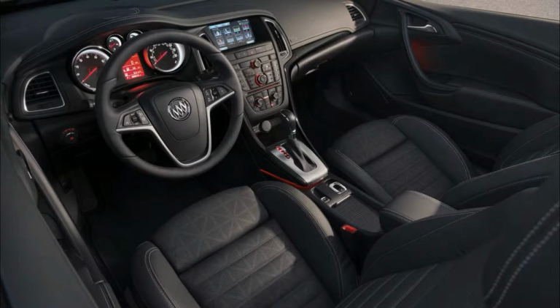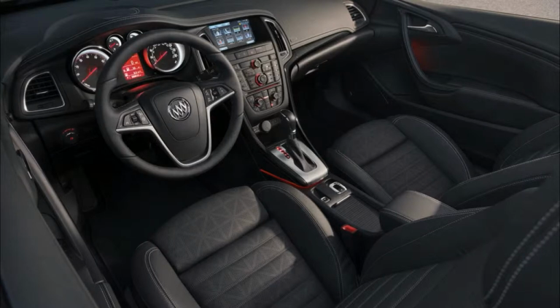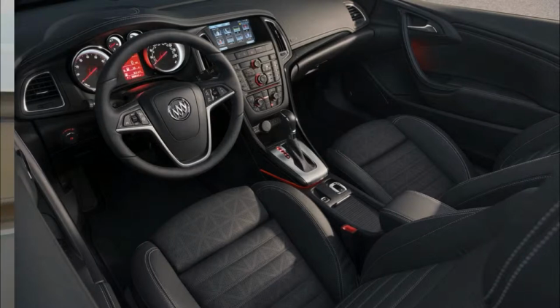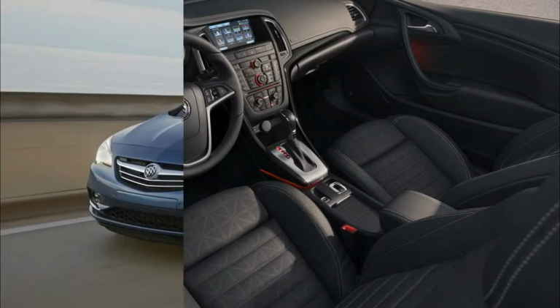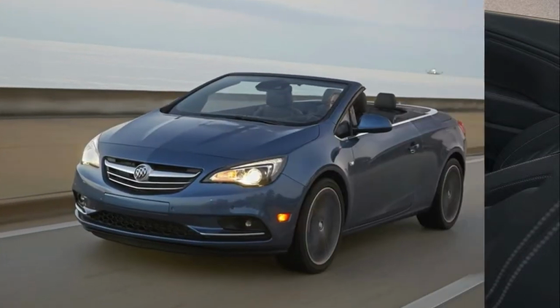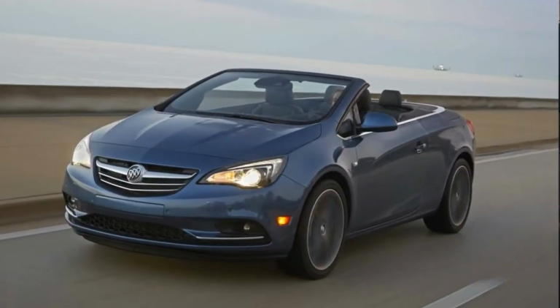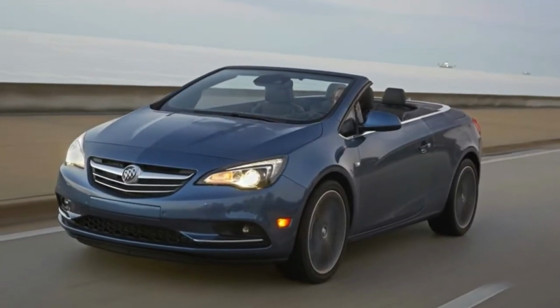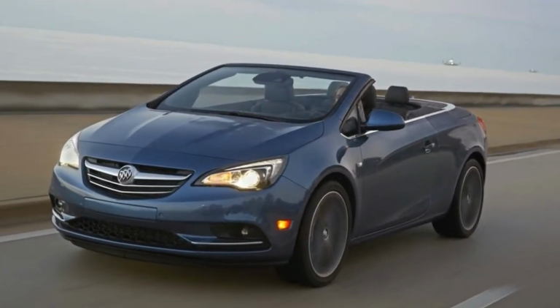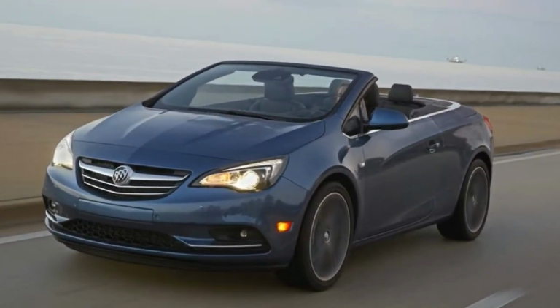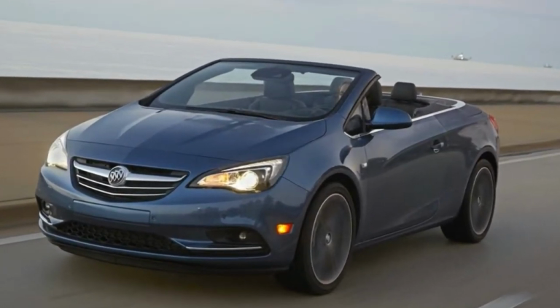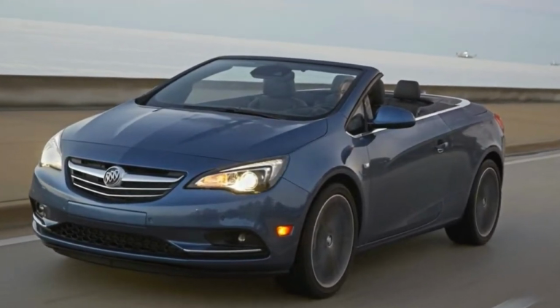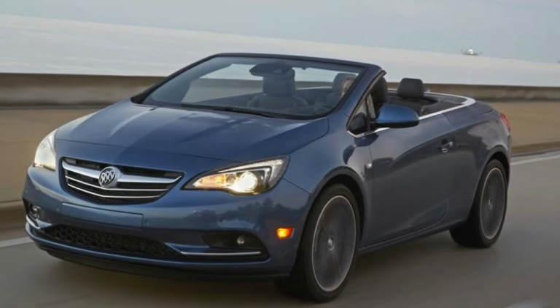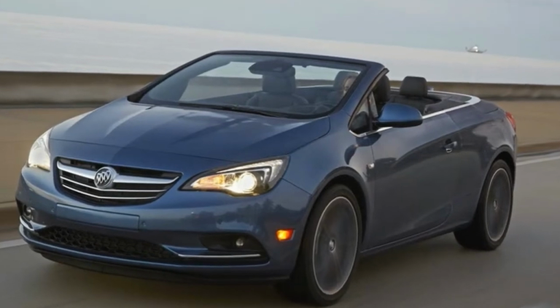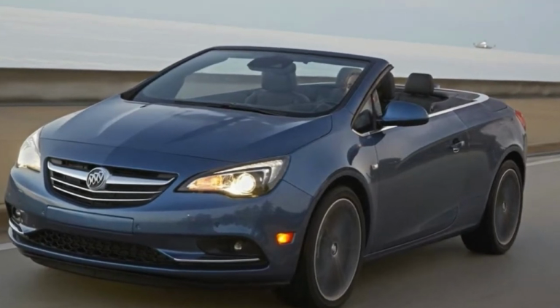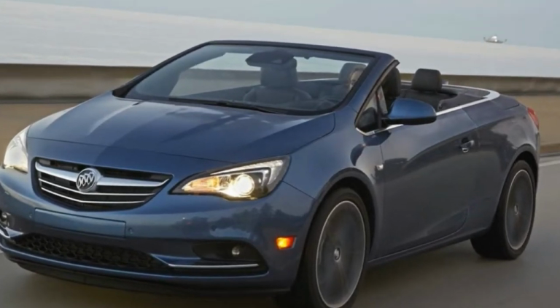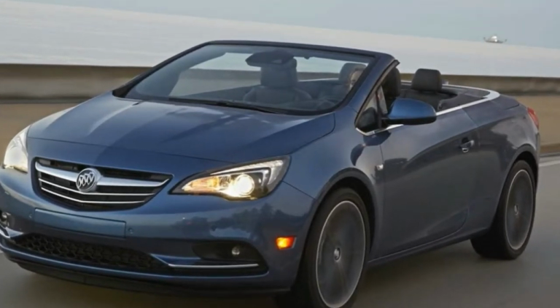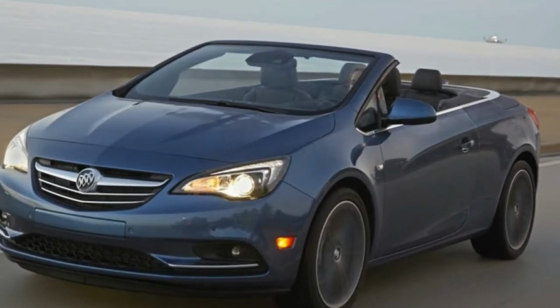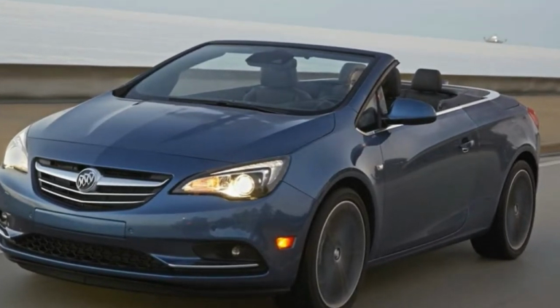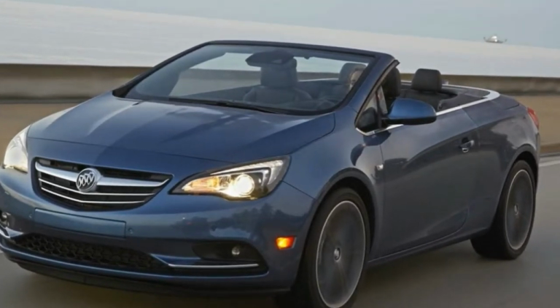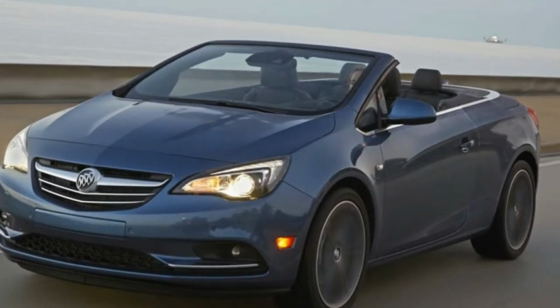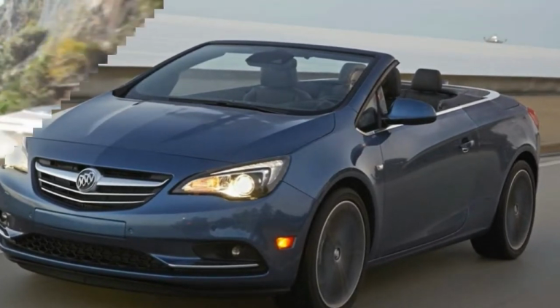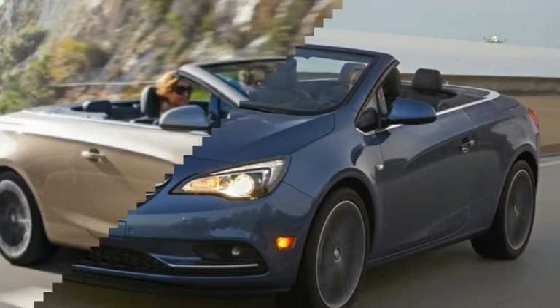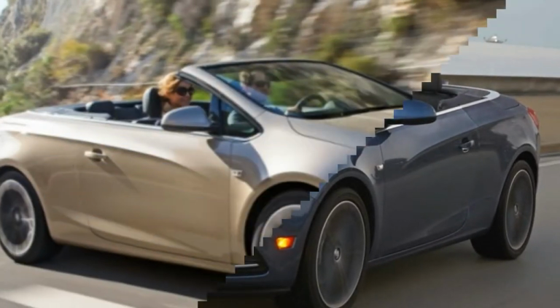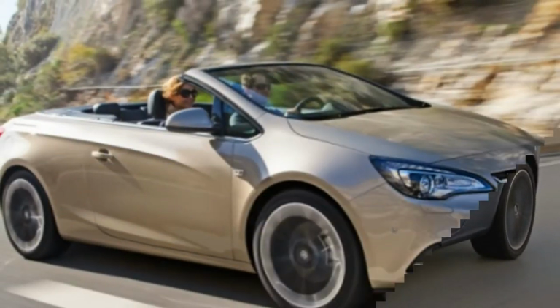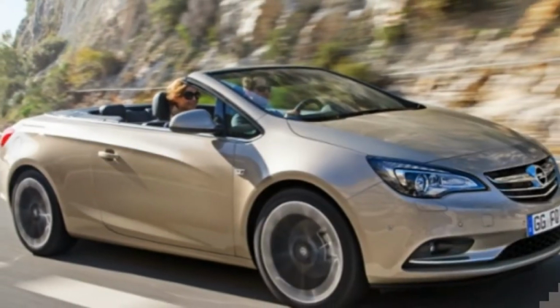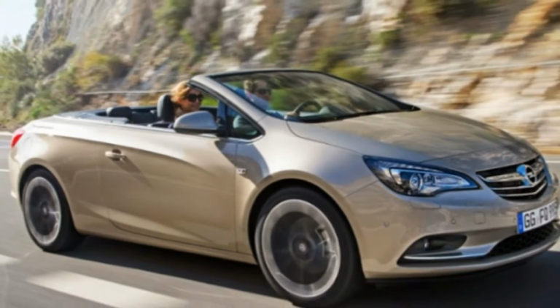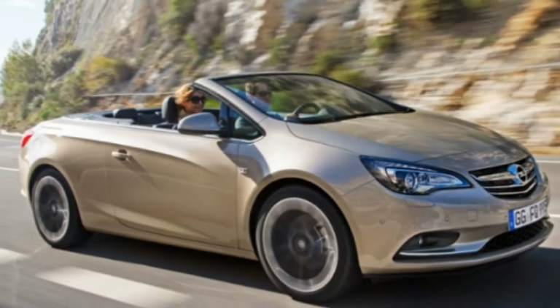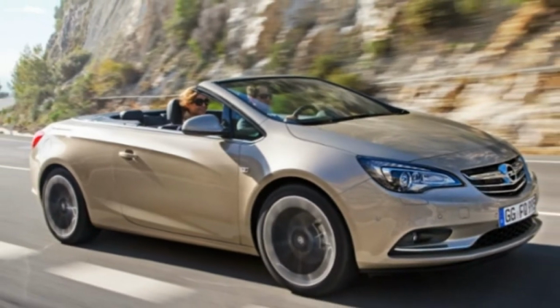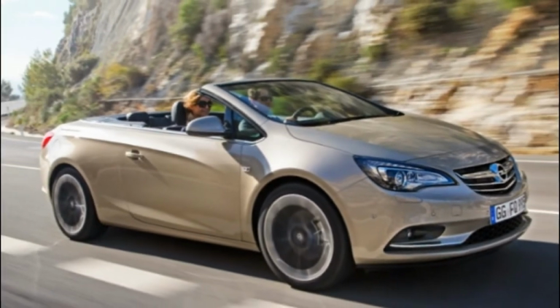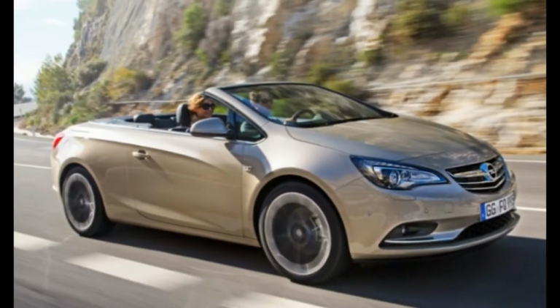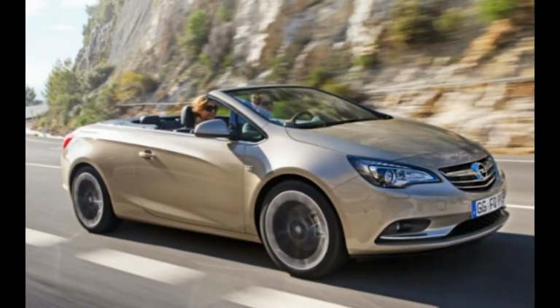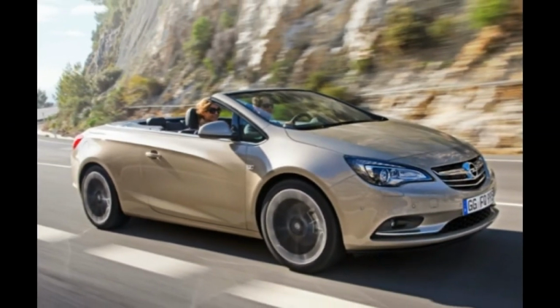We rate the Cascada — available in base, premium, and sport touring trim levels — a 5.6 out of 10, based mostly on its style and its high level of standard features.